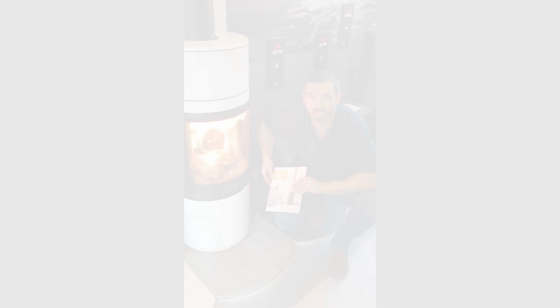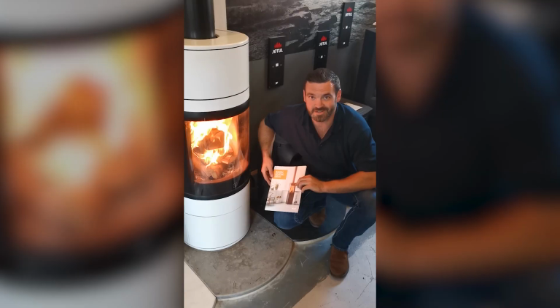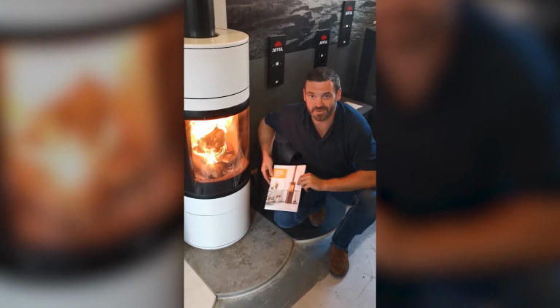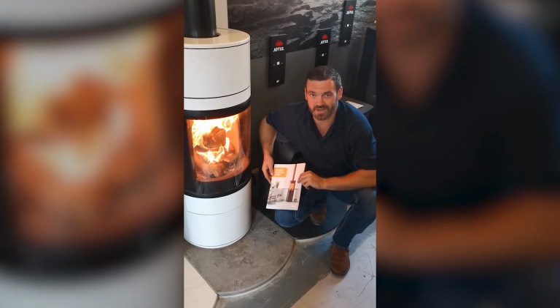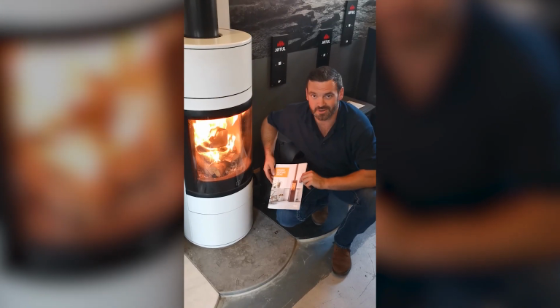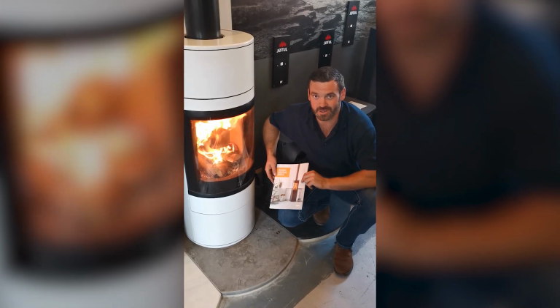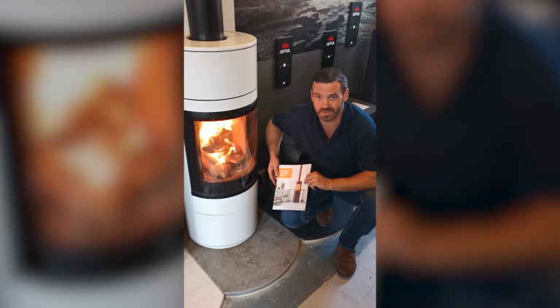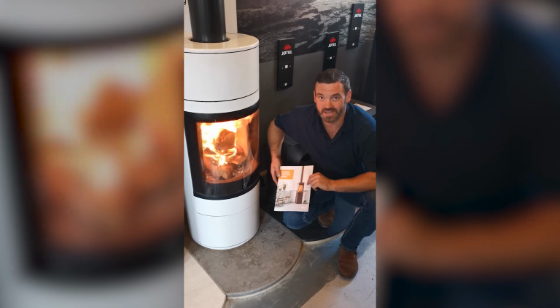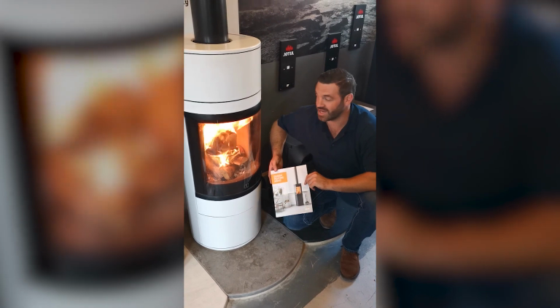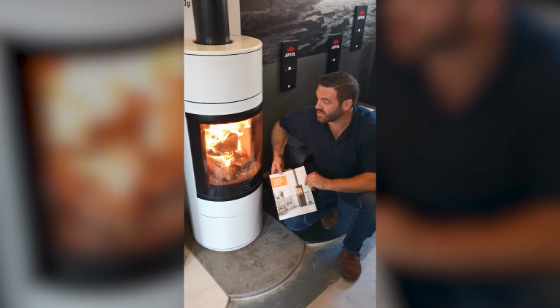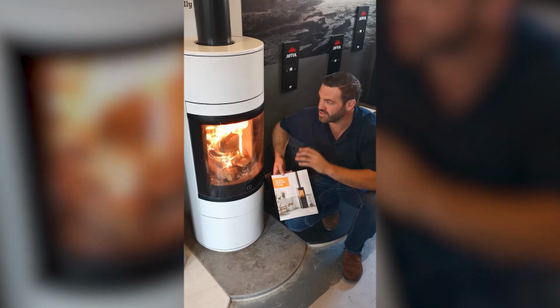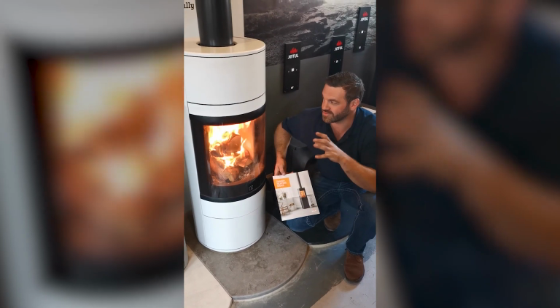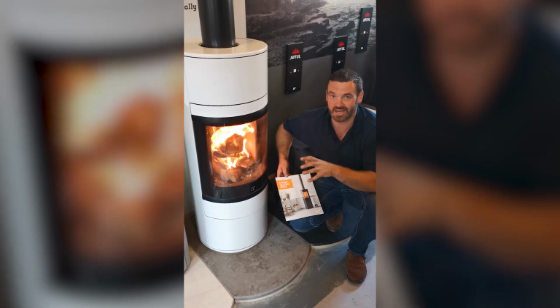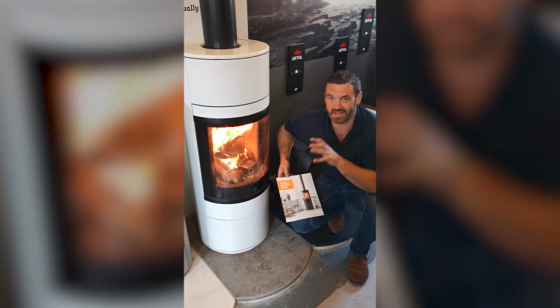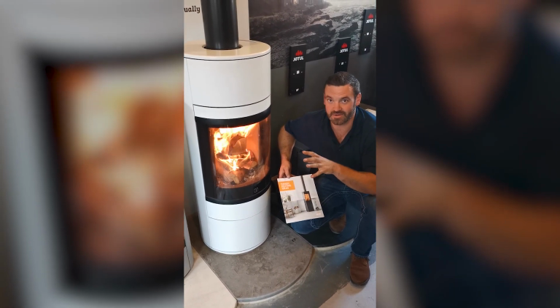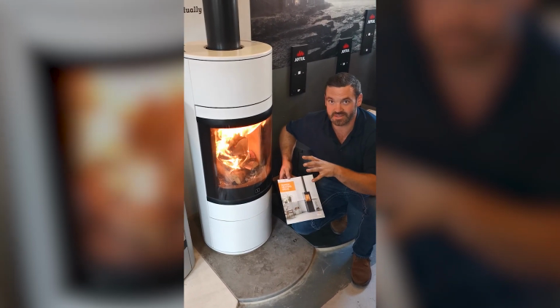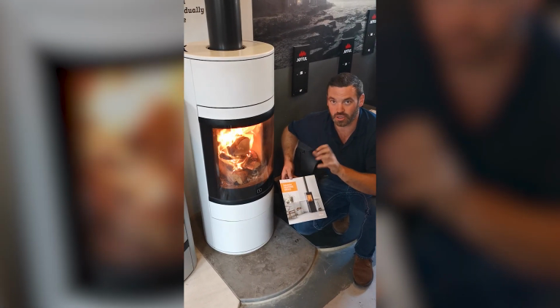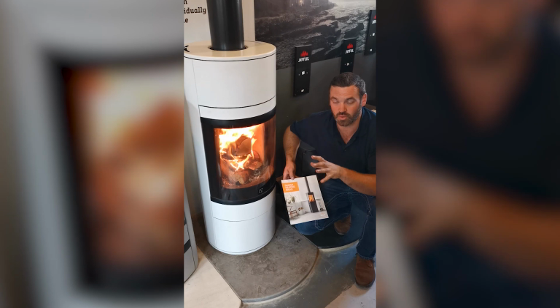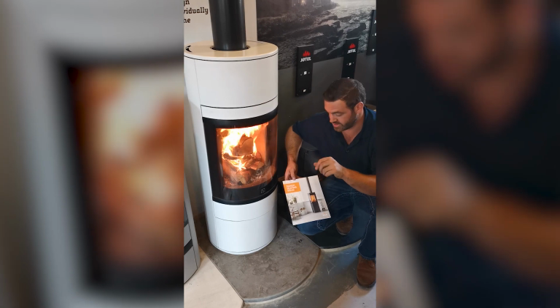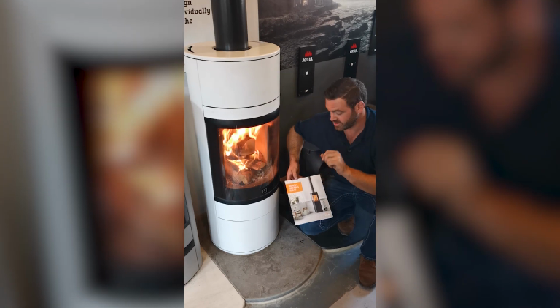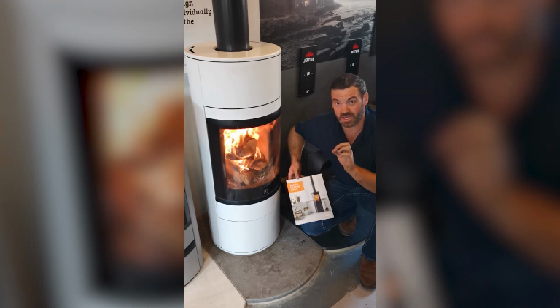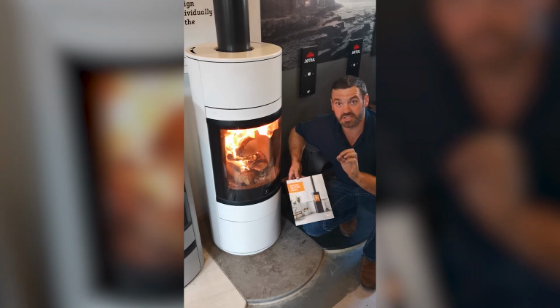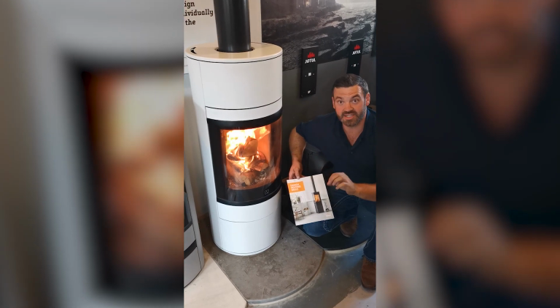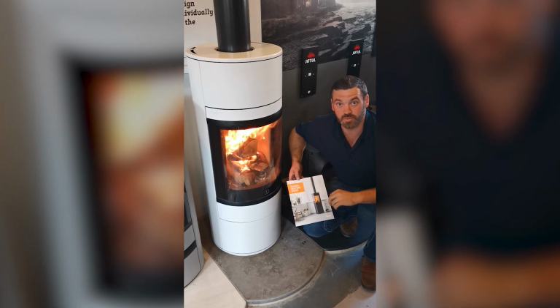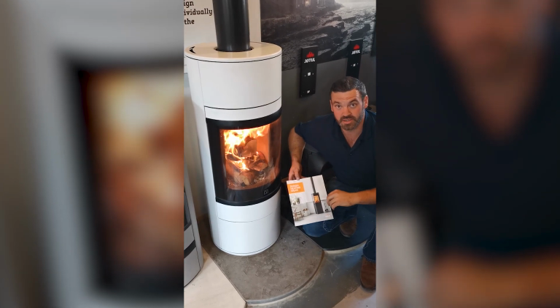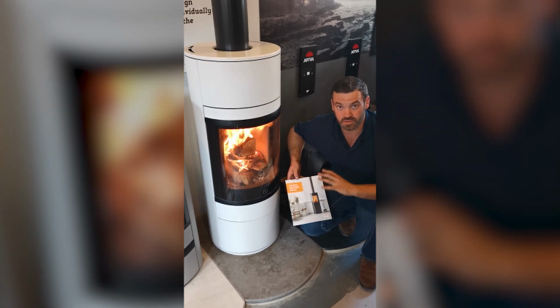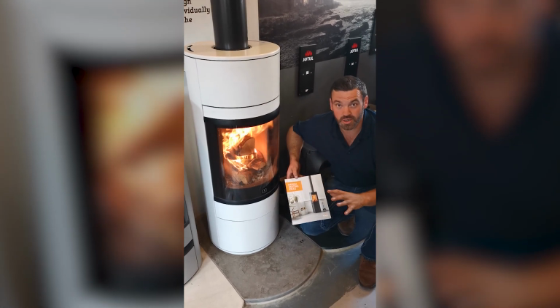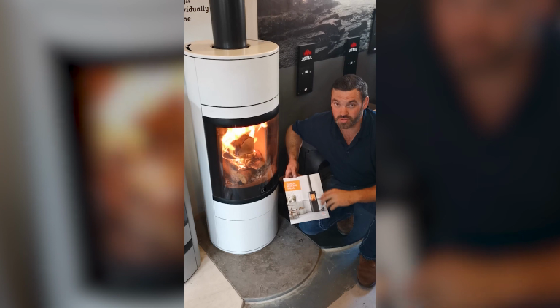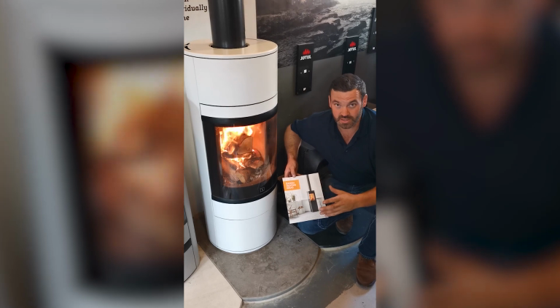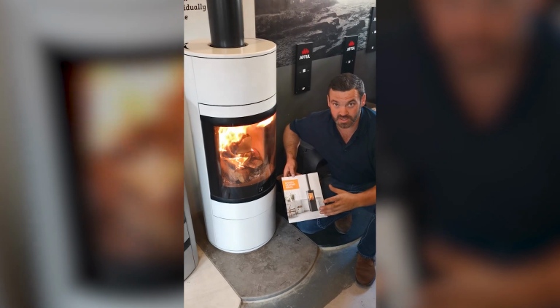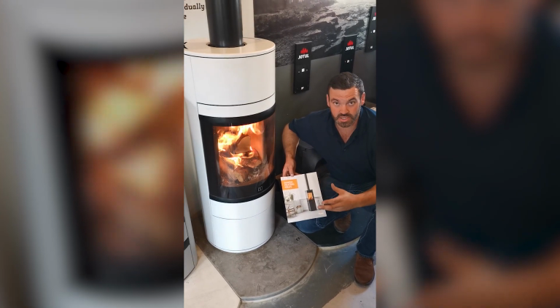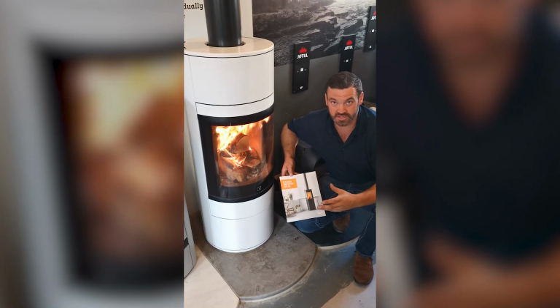Hi, it's Stephen at Wharf Valley in Collingham. I hope you're well. Here we have a beautiful Scan 83 — this is in glossy white. It's a scanner, a Danish company, superb, really well designed, really well engineered.